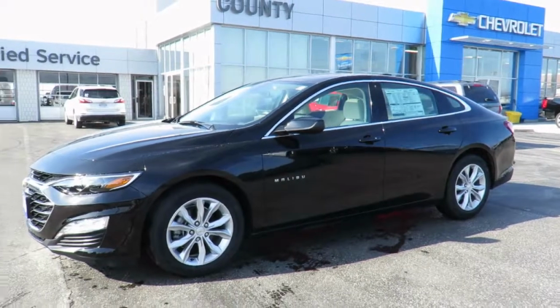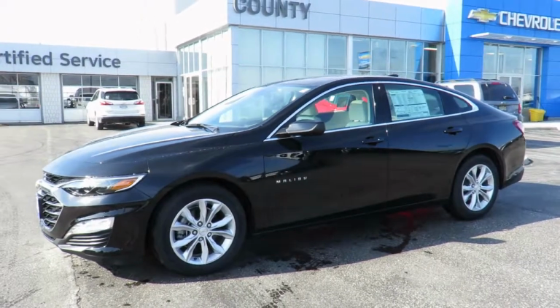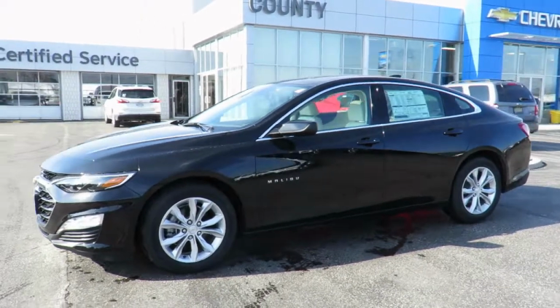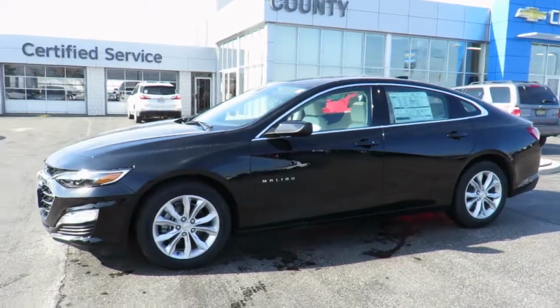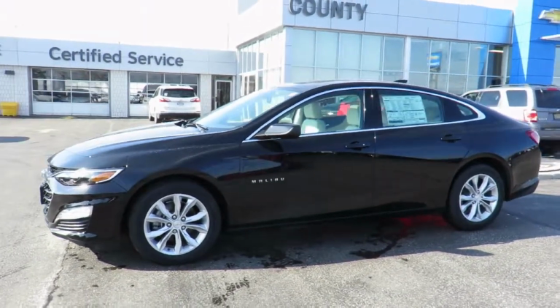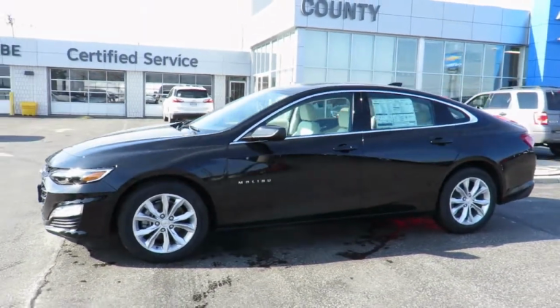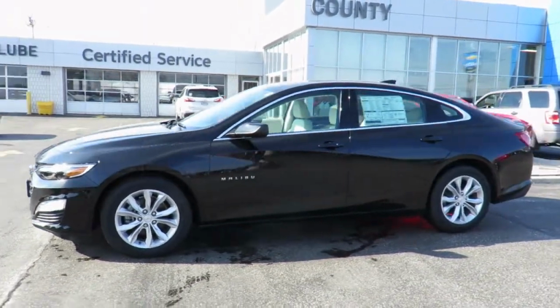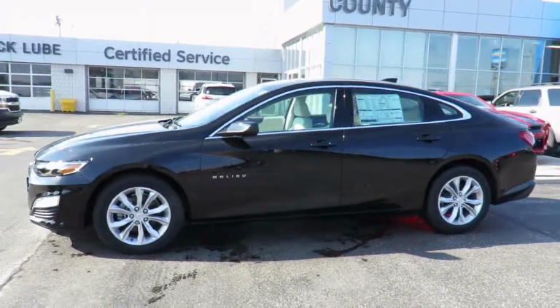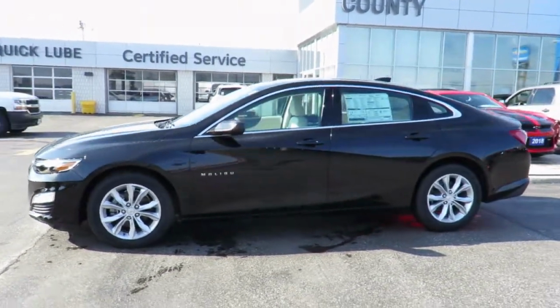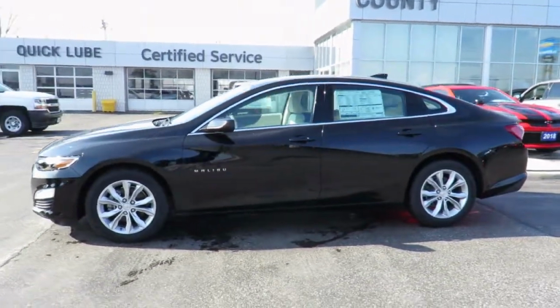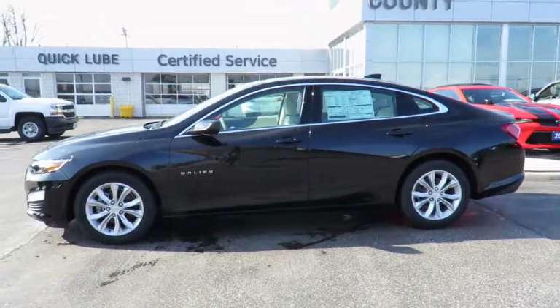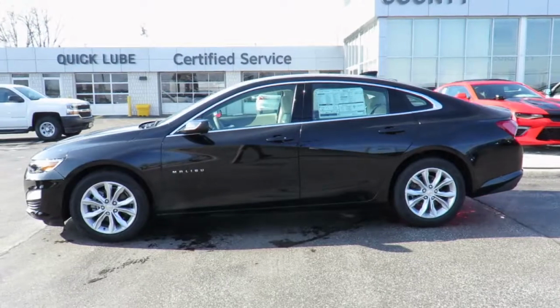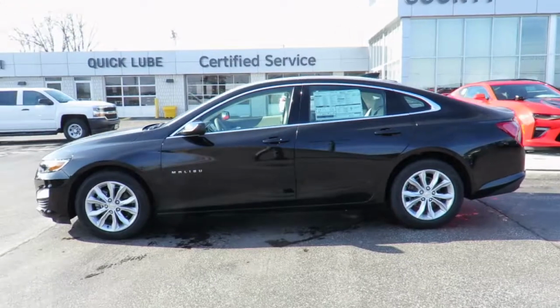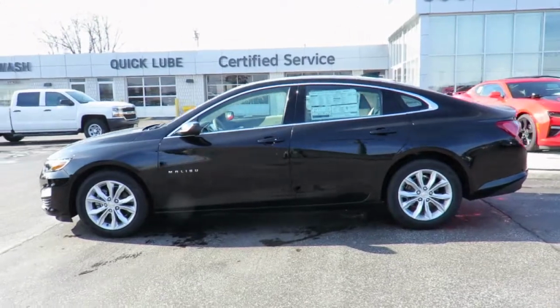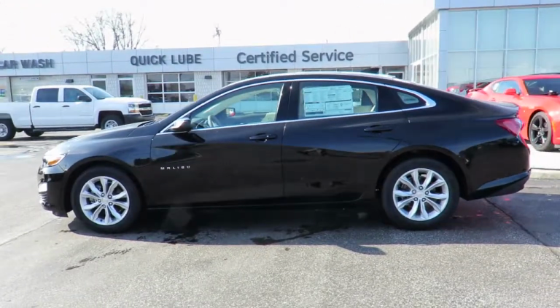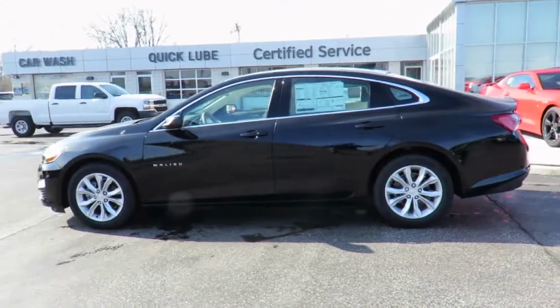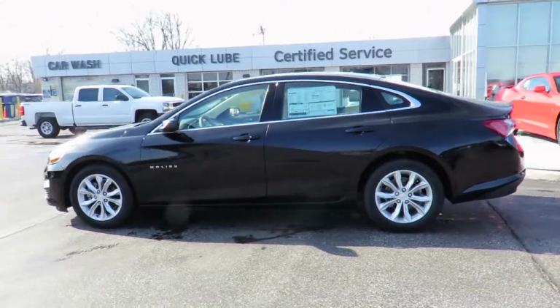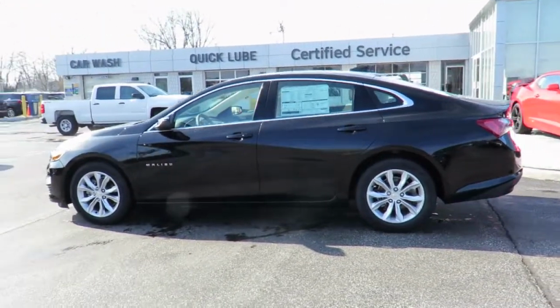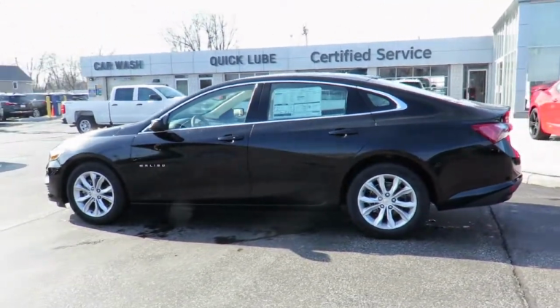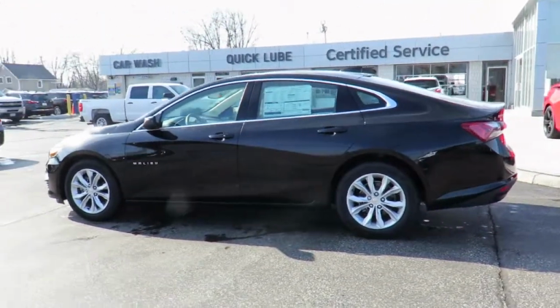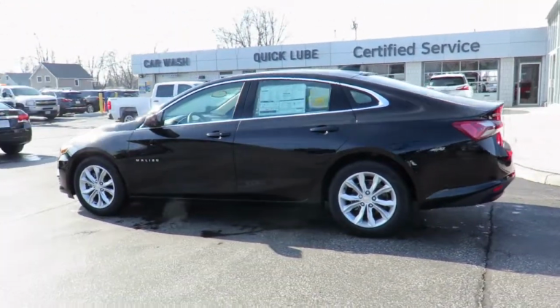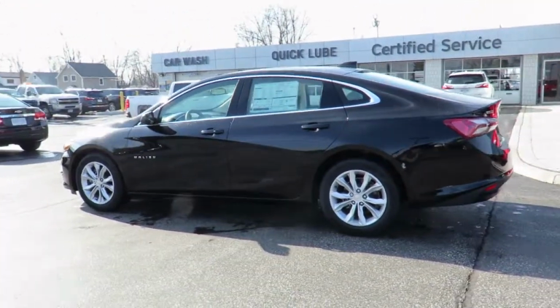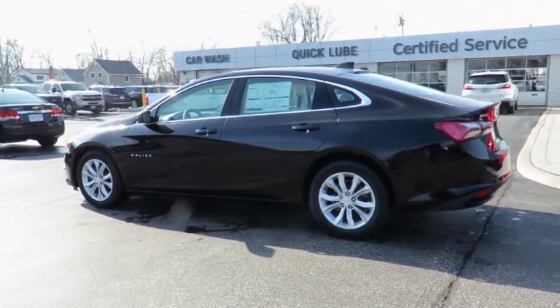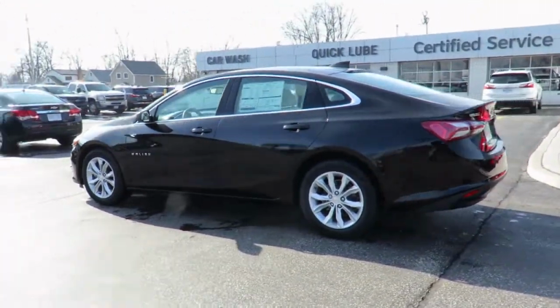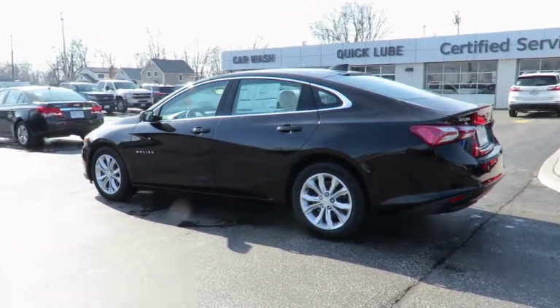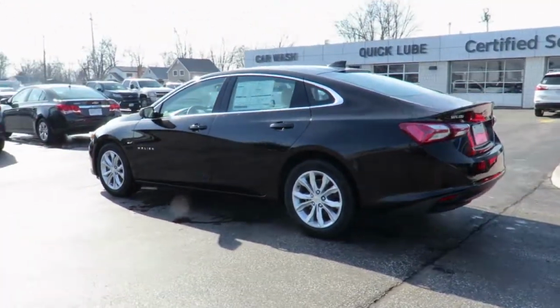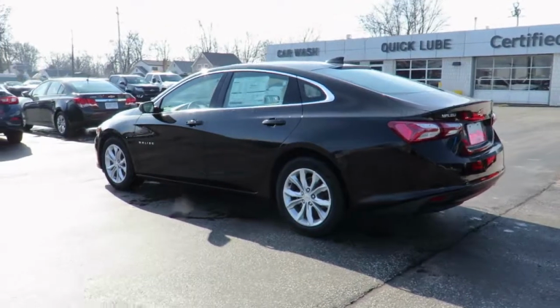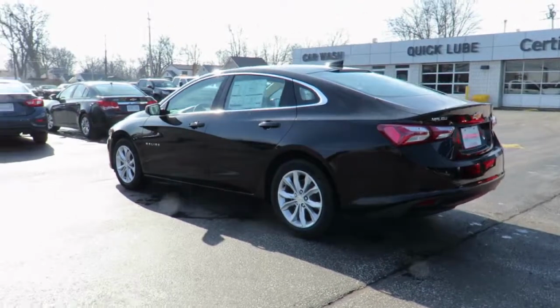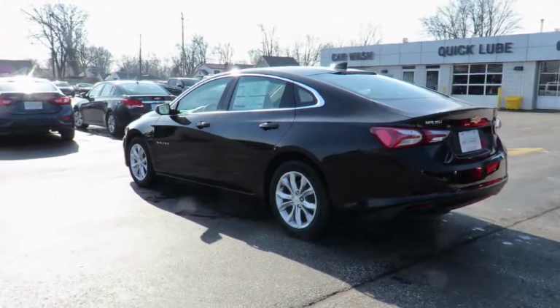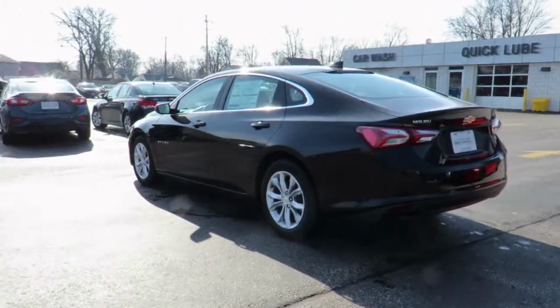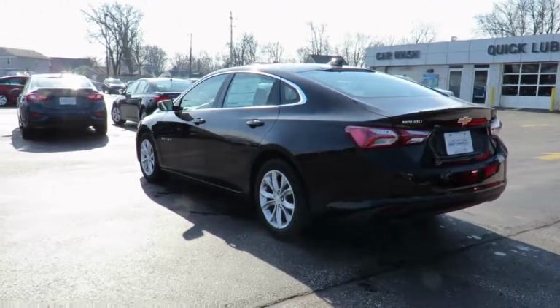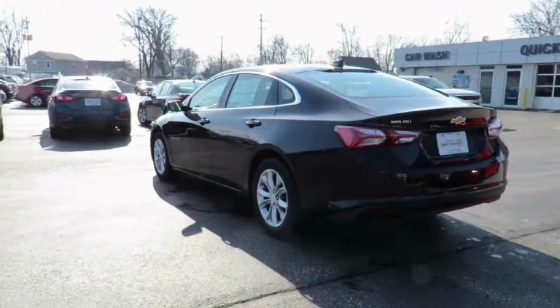Thank you for visiting Jeff Smith's County Chevrolet in Essex. Here's just one of our latest new models, in stock and available for sale now. Great finance and lease rates are on now, along with great manufacturer programs.